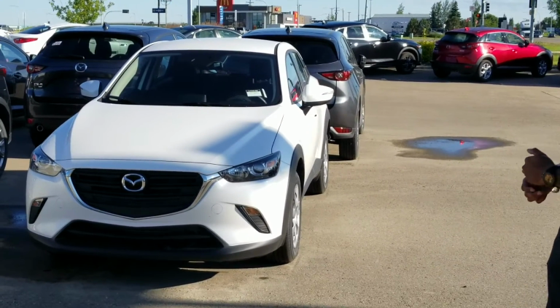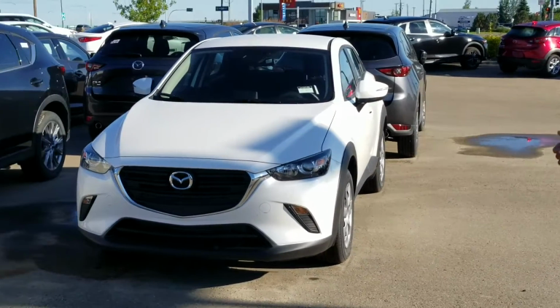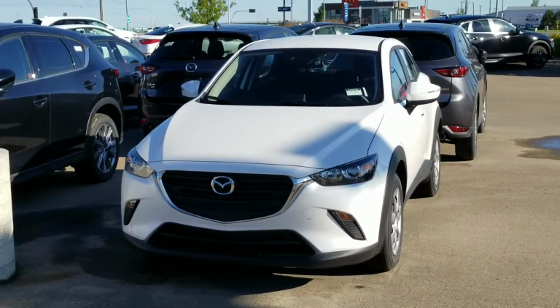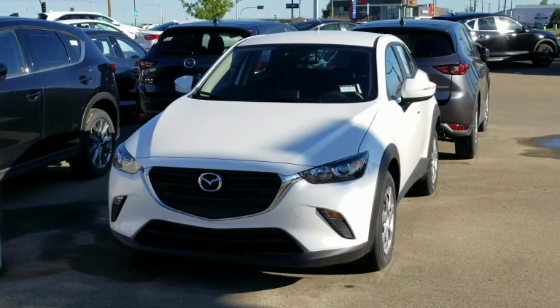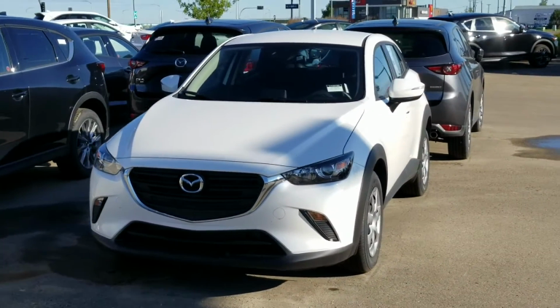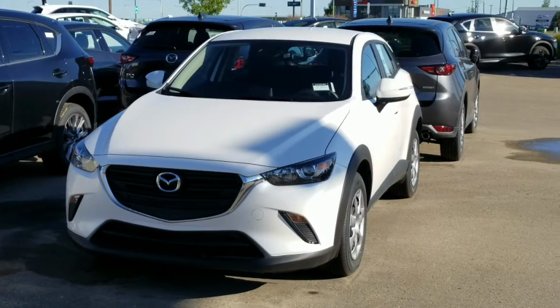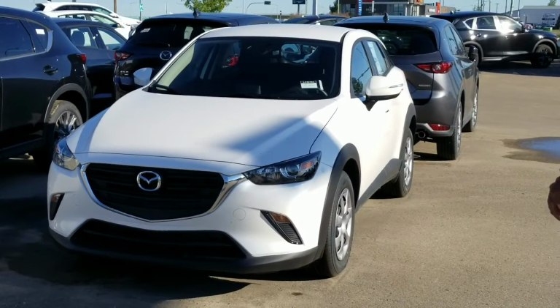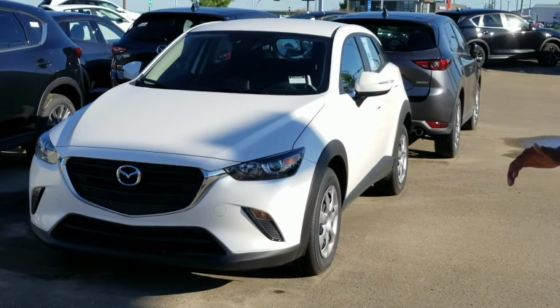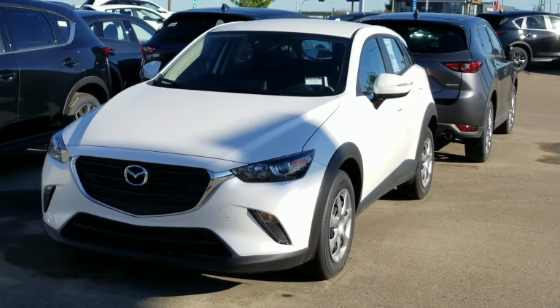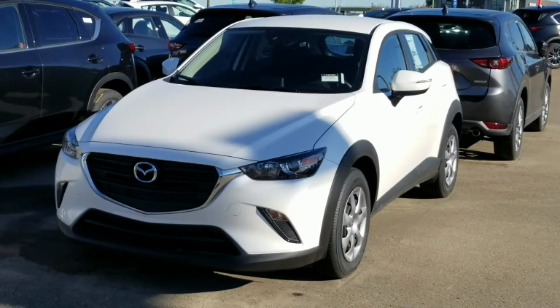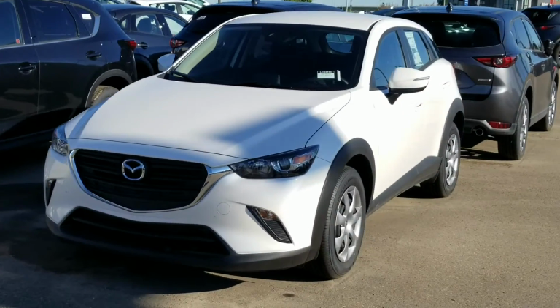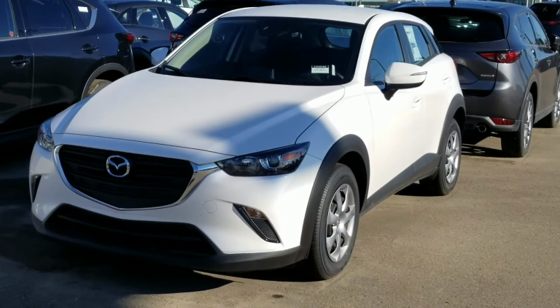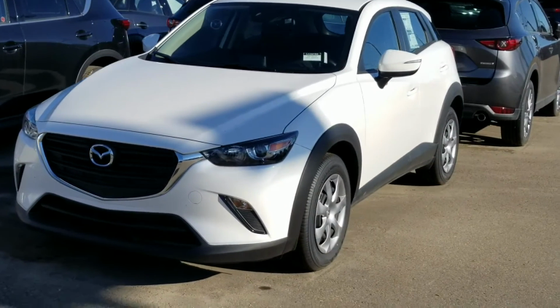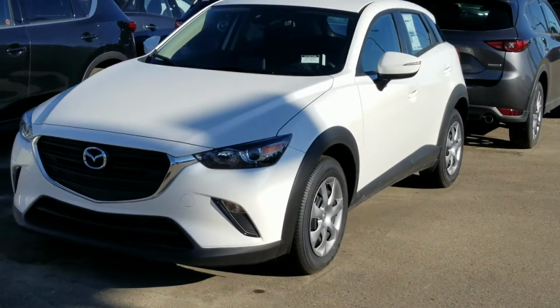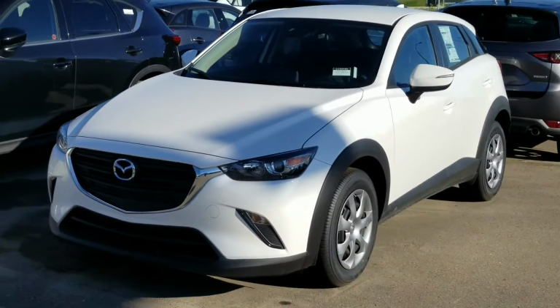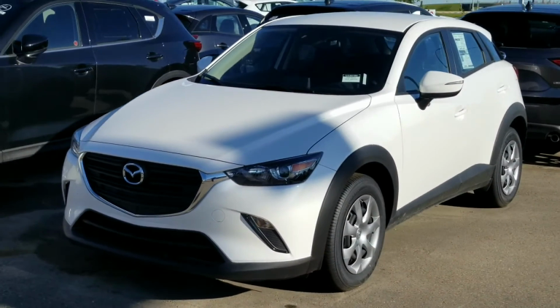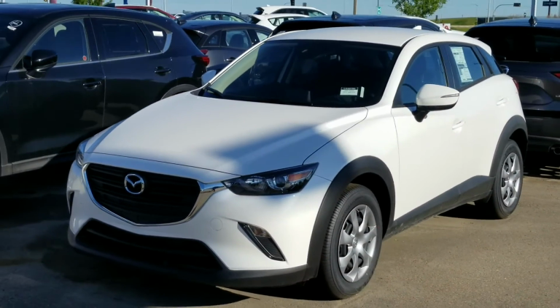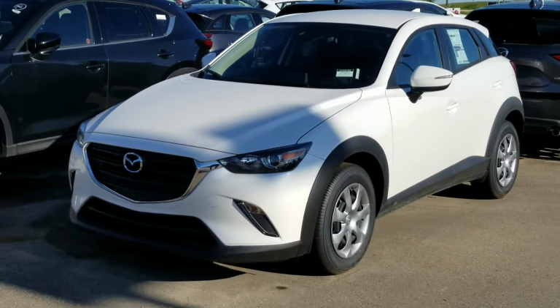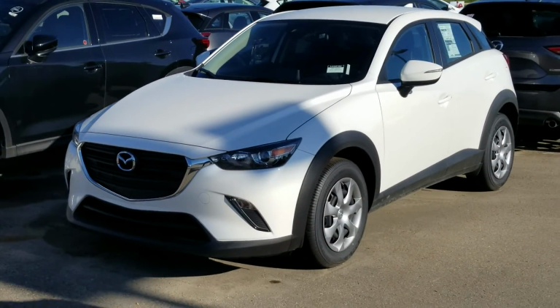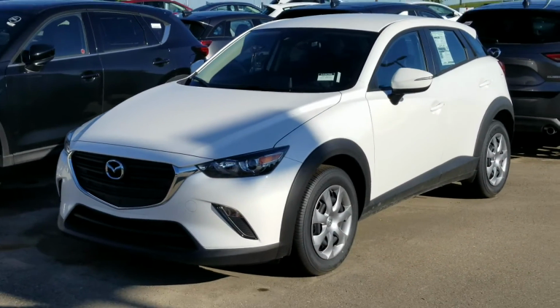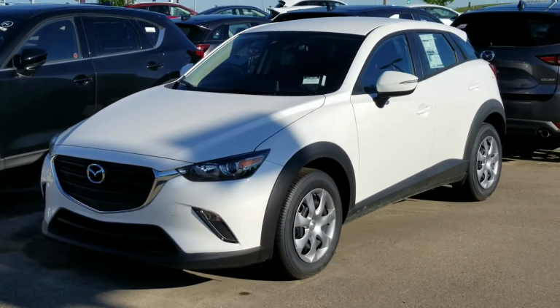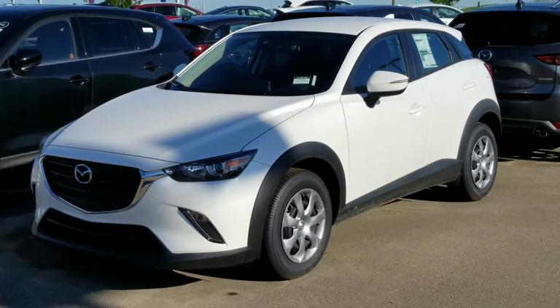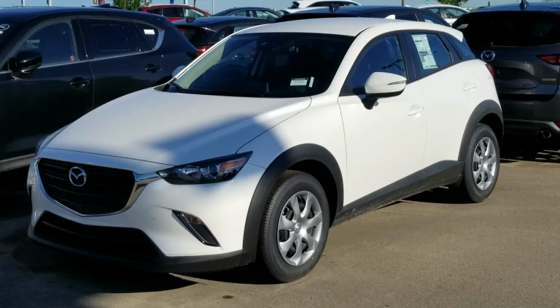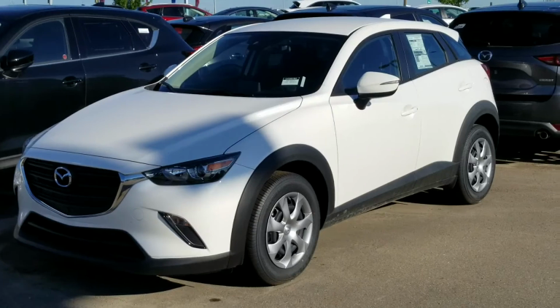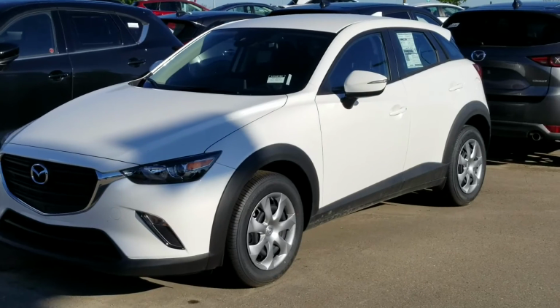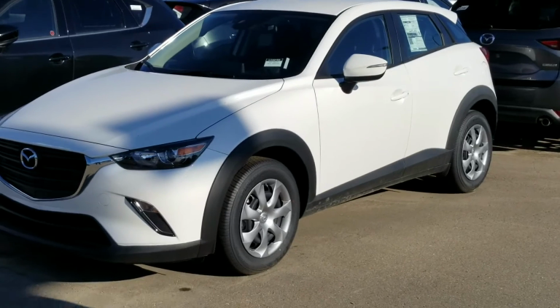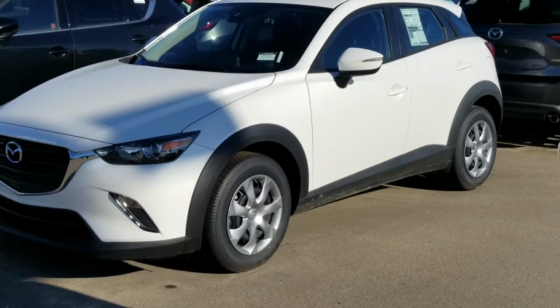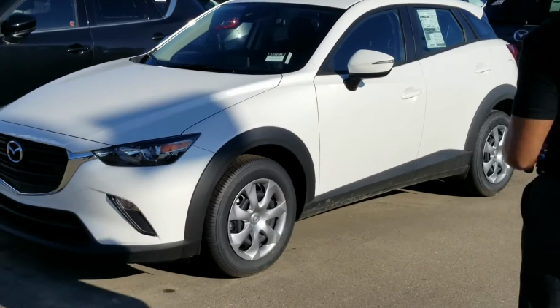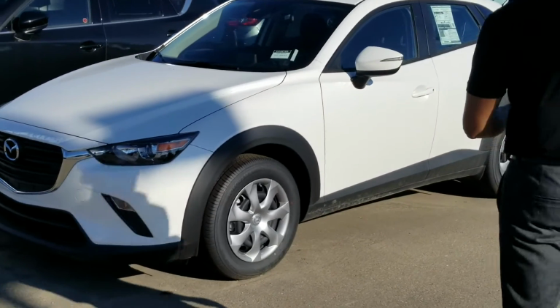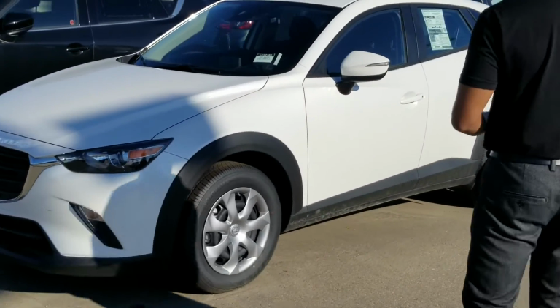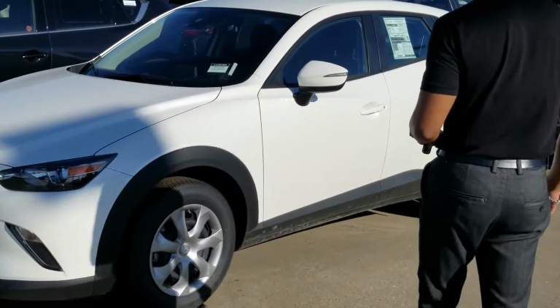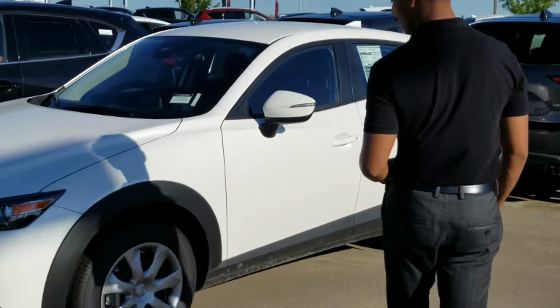This one is called the GX trim. This is the exact vehicle that you looked at online. It's going to come with a two-liter, four-cylinder engine, so it's going to be really good on the highway fuel economy.